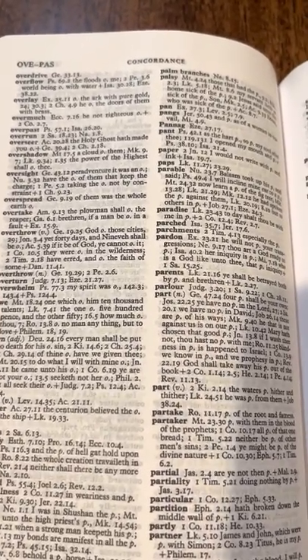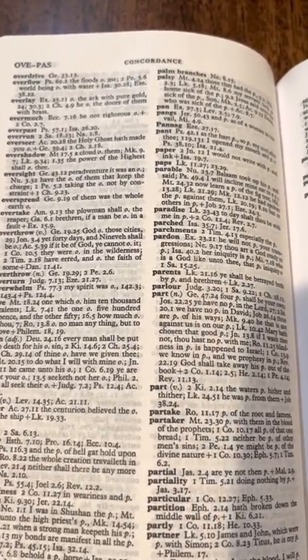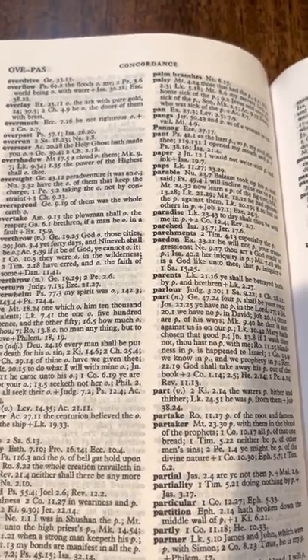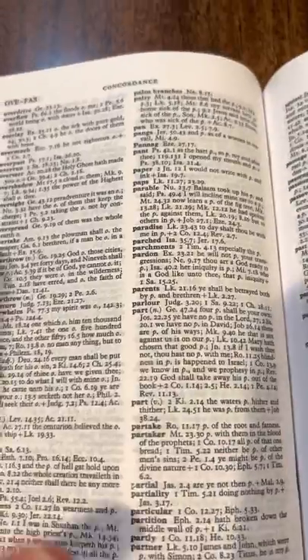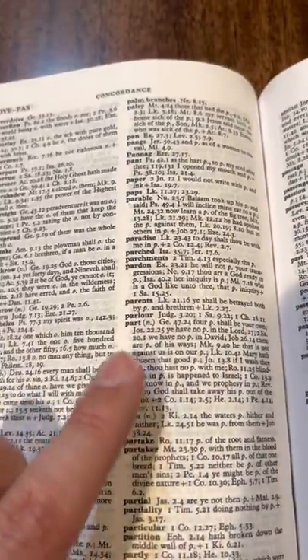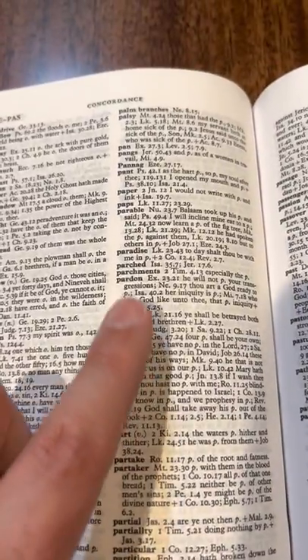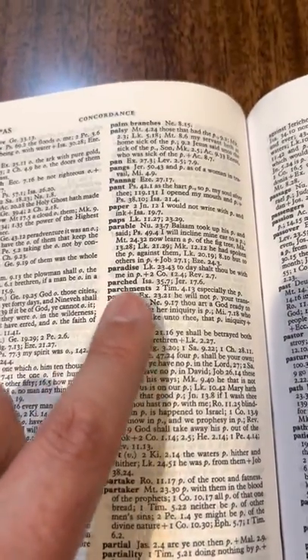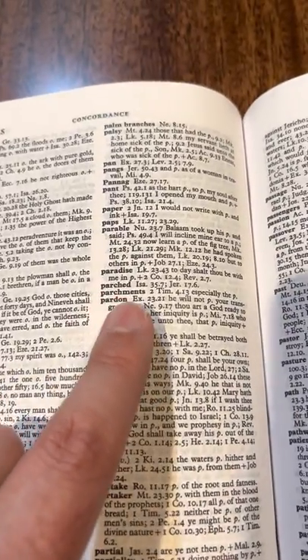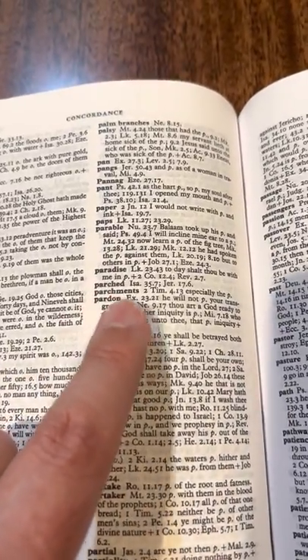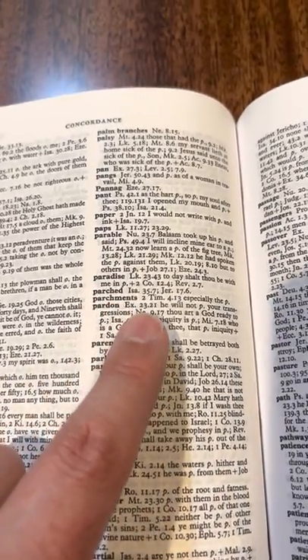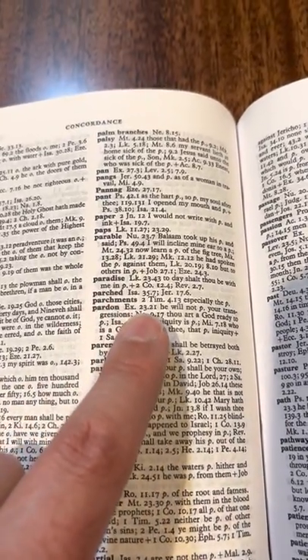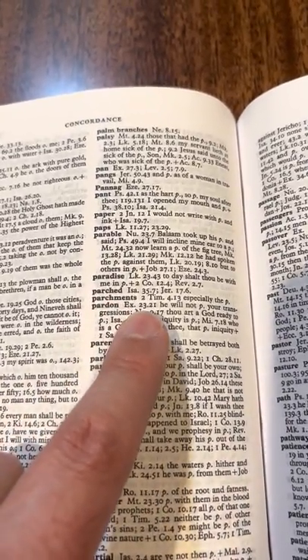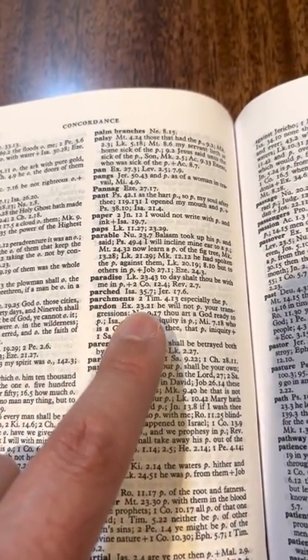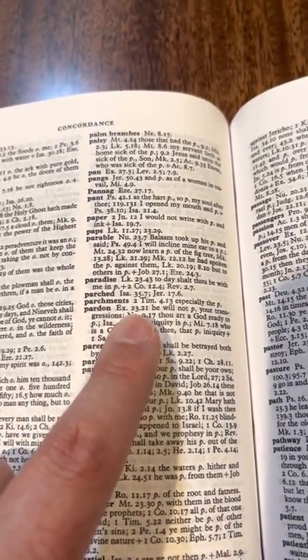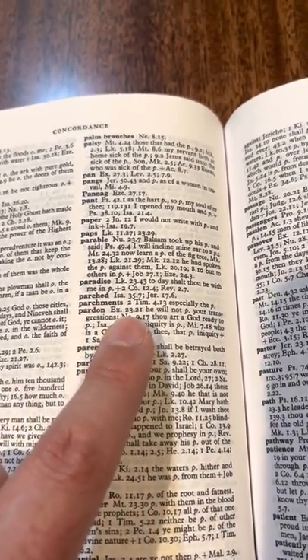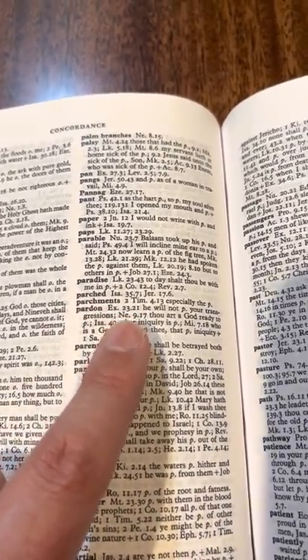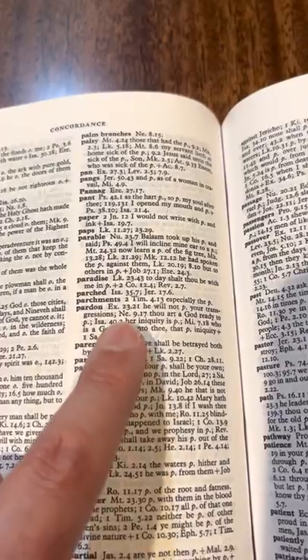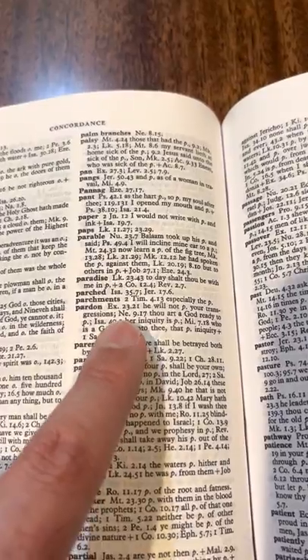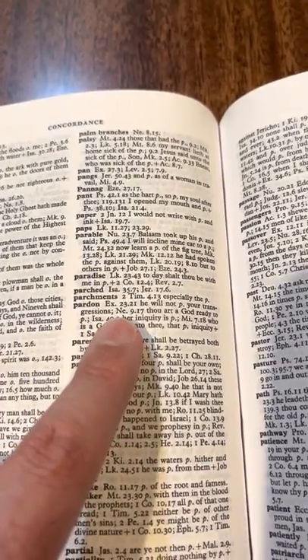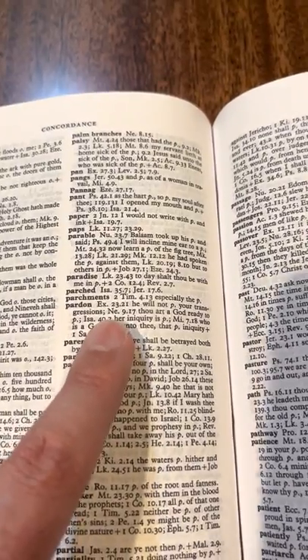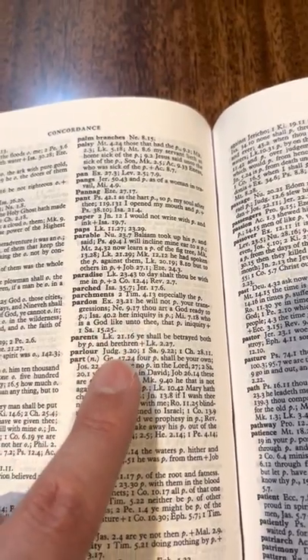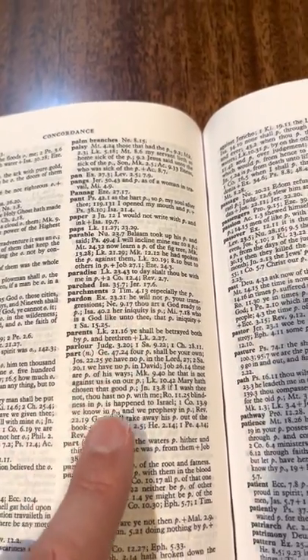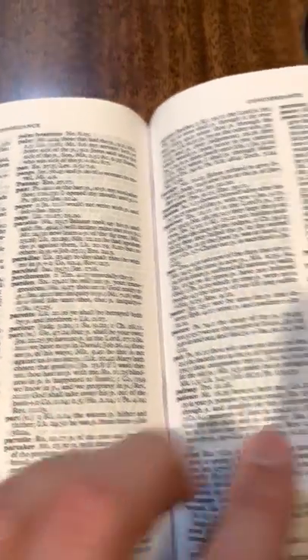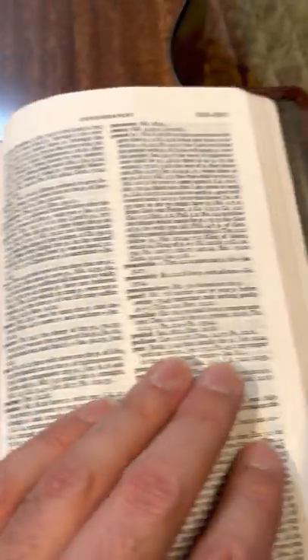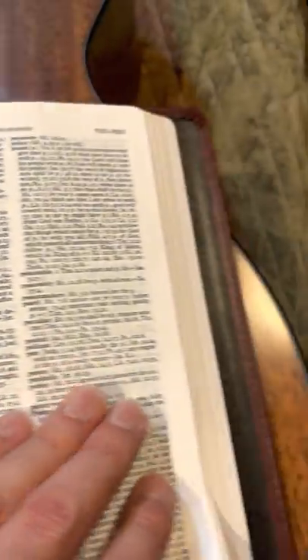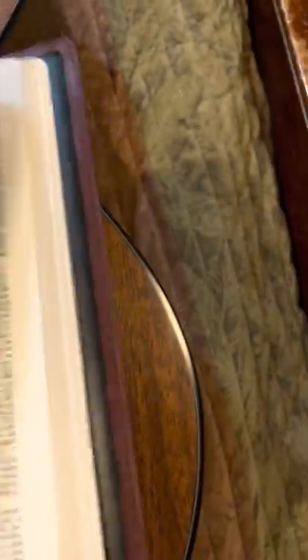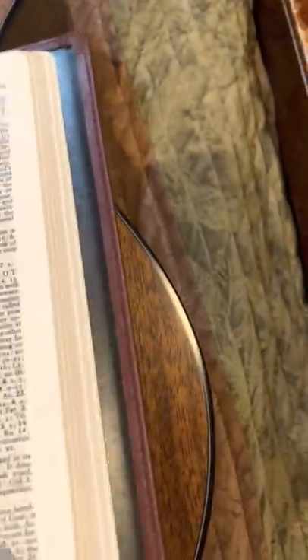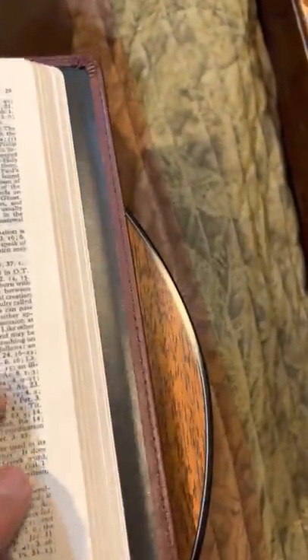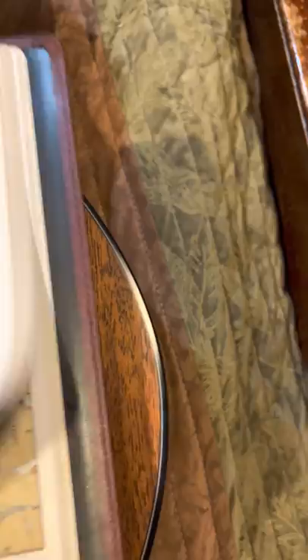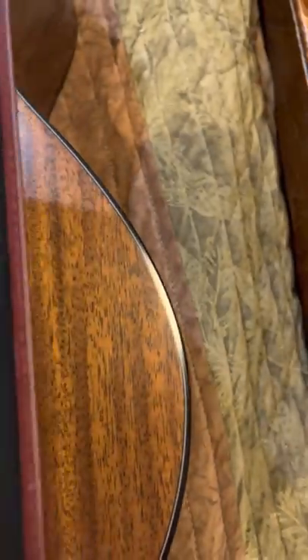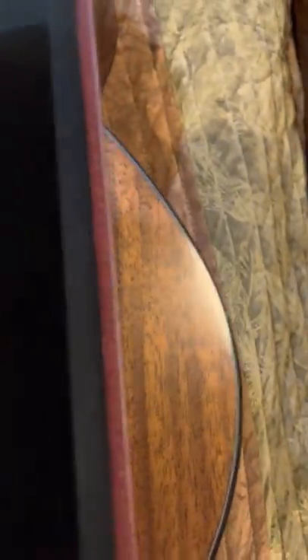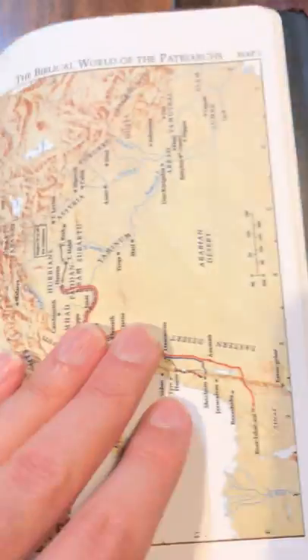There's the concordance — so you can cross-reference. 'Pardon — Exodus 23:21: you will not pardon your transgressions.' It all points toward Jesus. He fulfills it all.